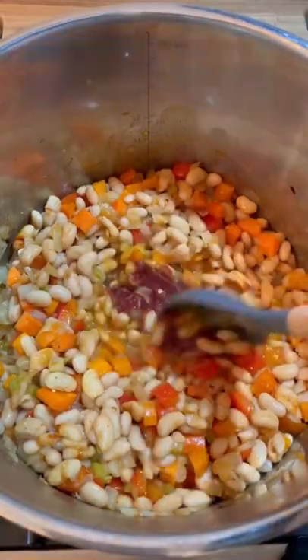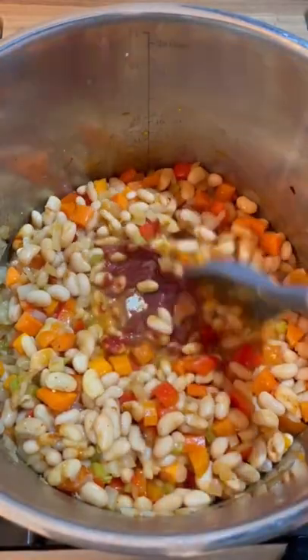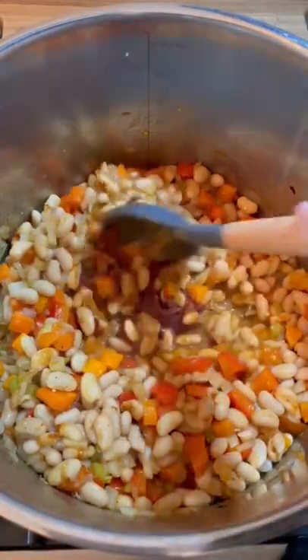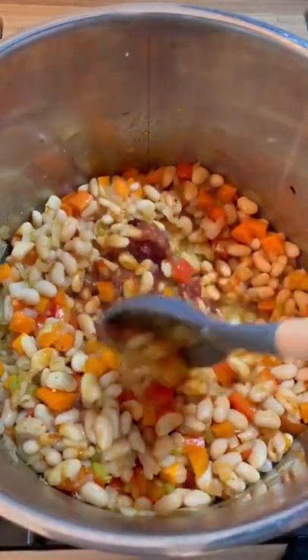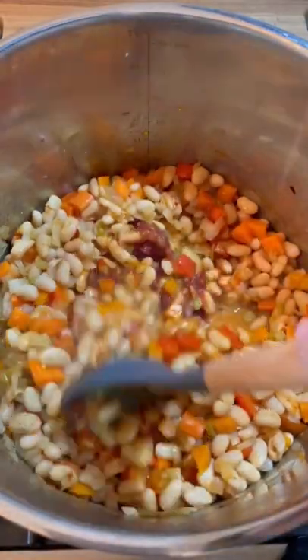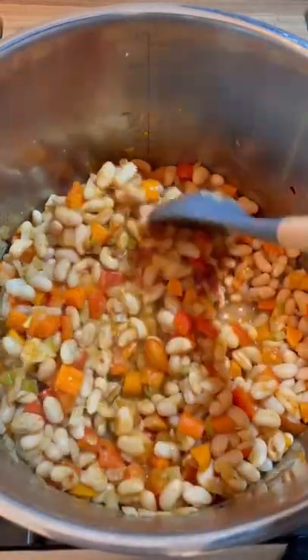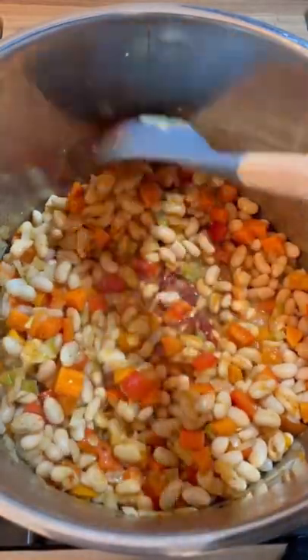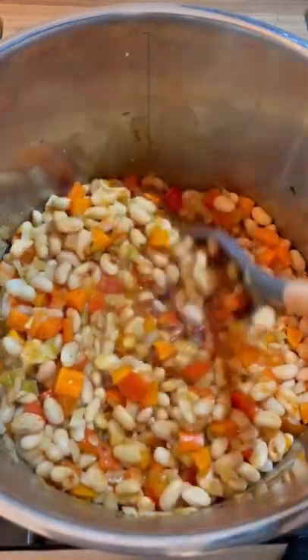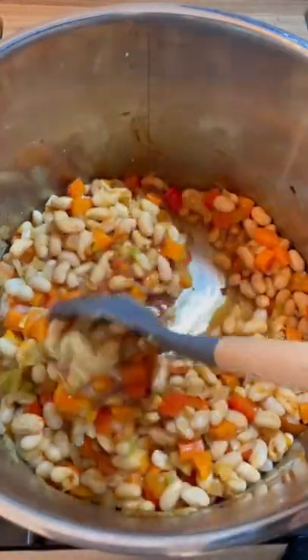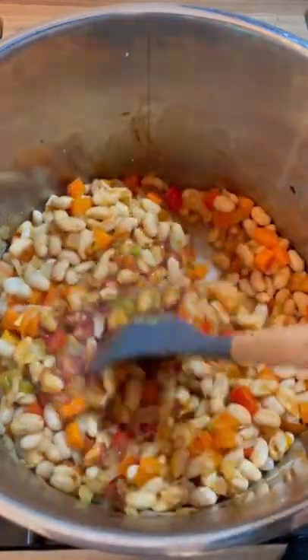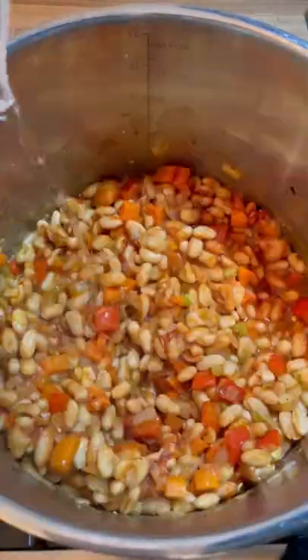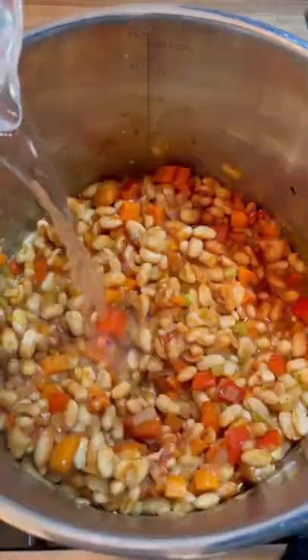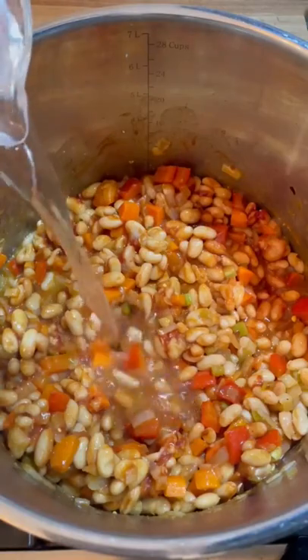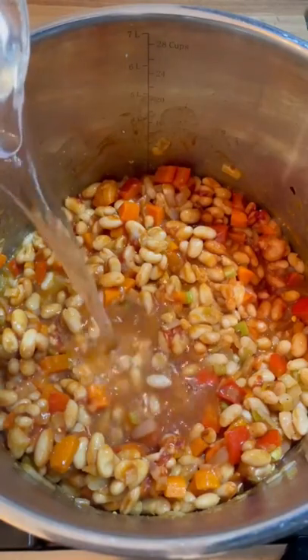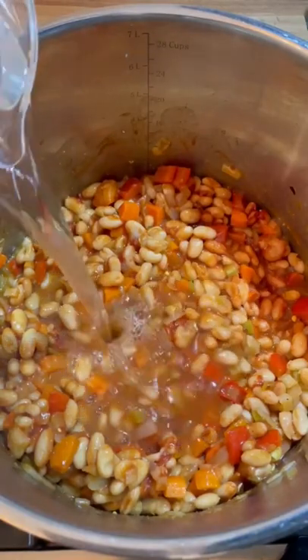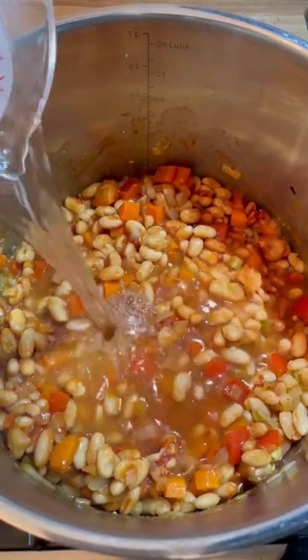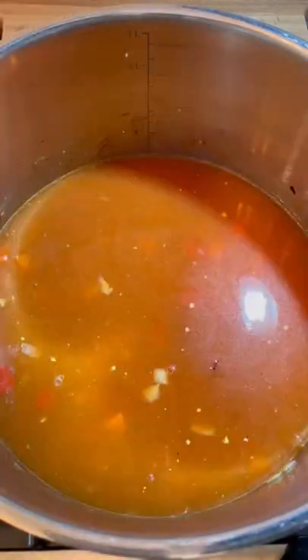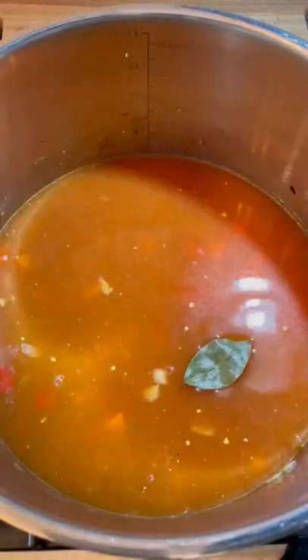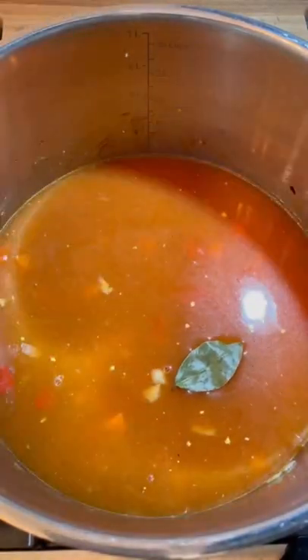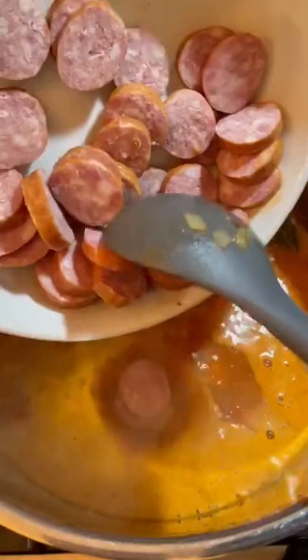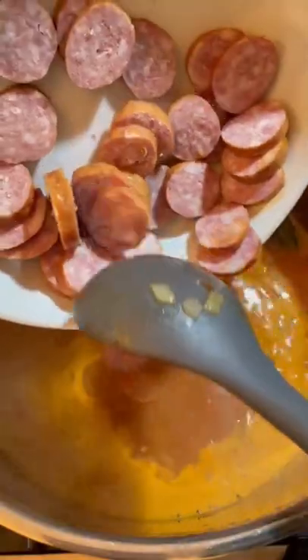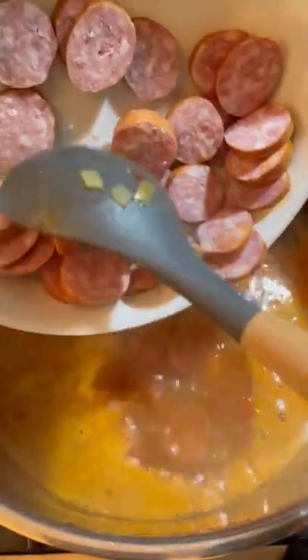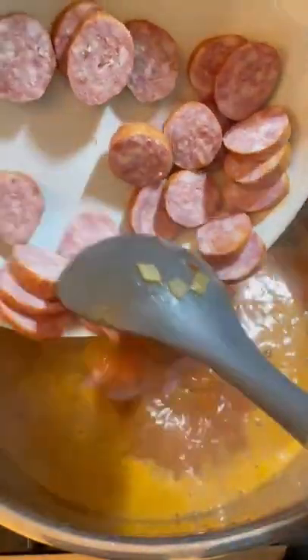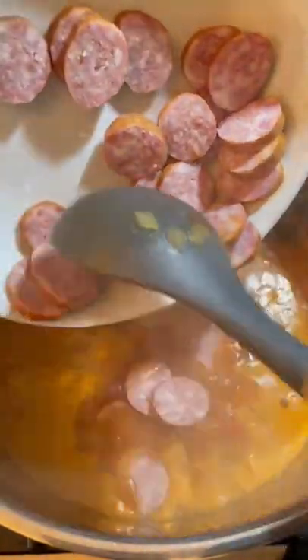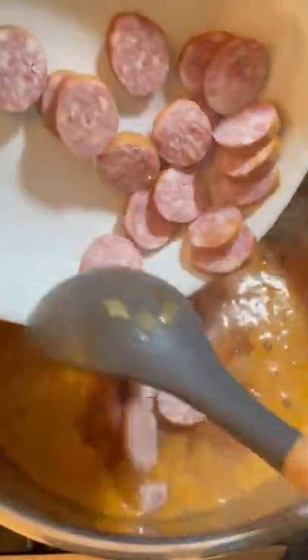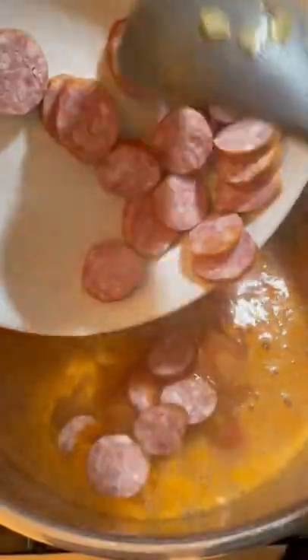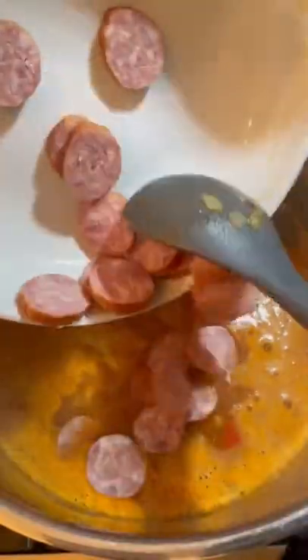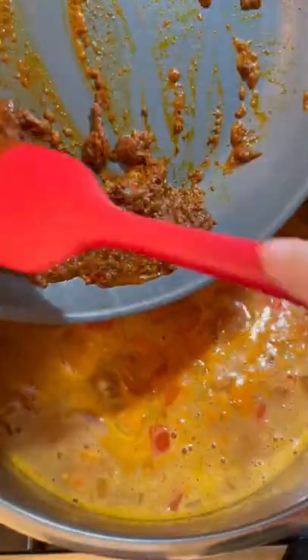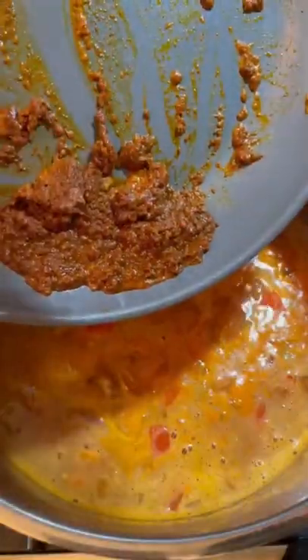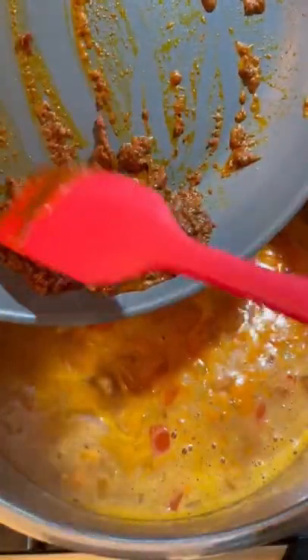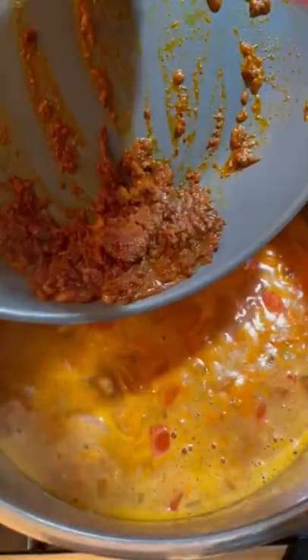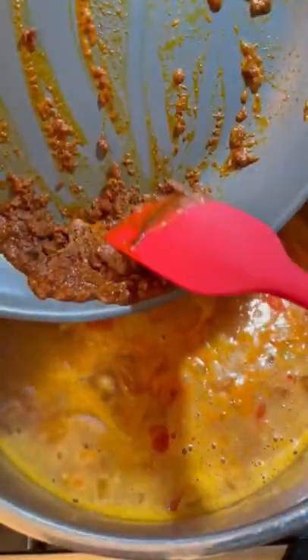Add one hefty spoonful of tomato paste and mix it up really well to incorporate. For your liquid, add about five or six cups of water and one bay leaf, and let it come to a steady boil.